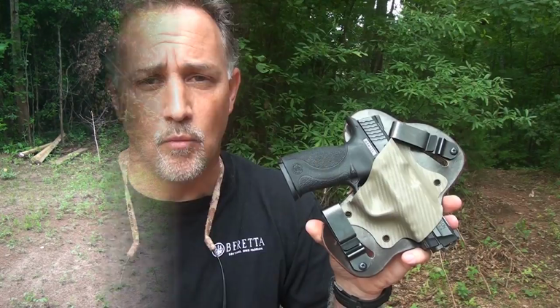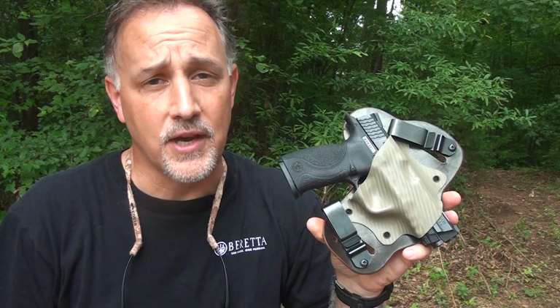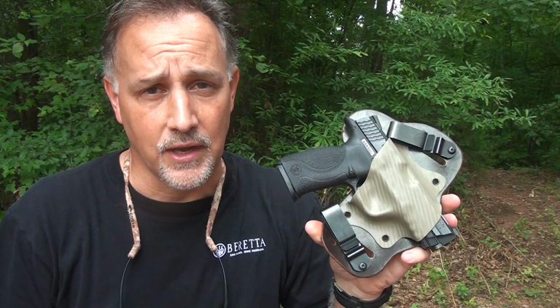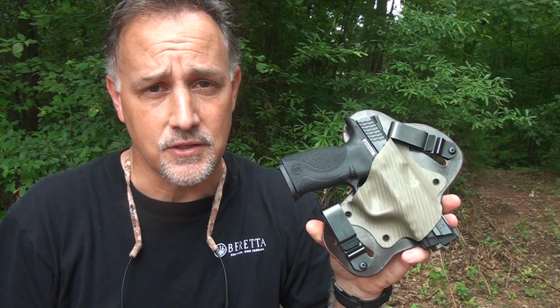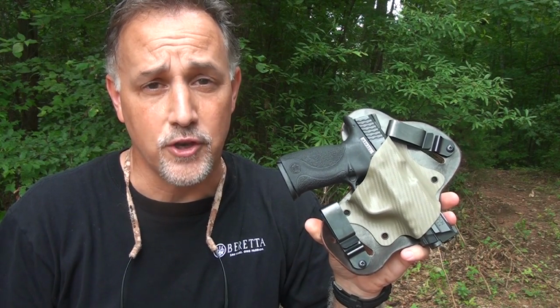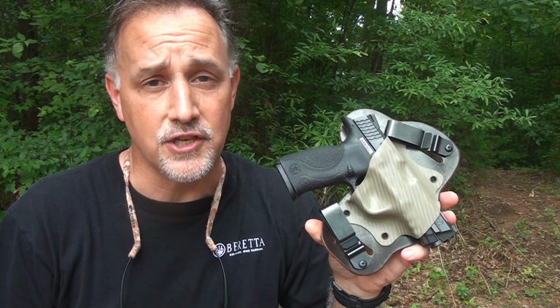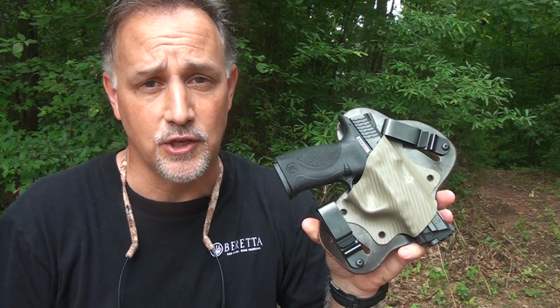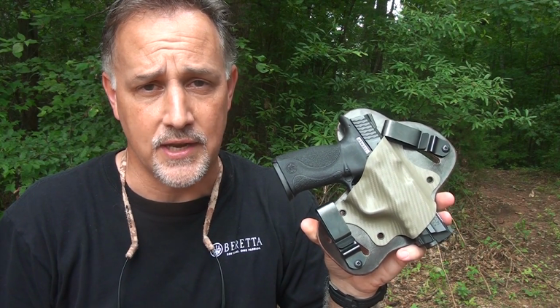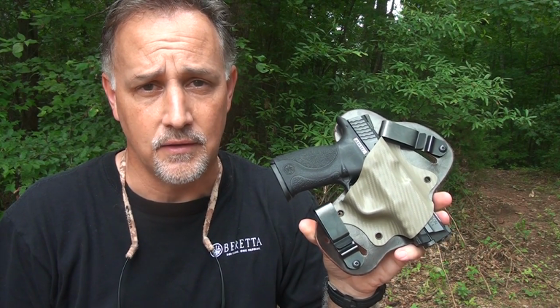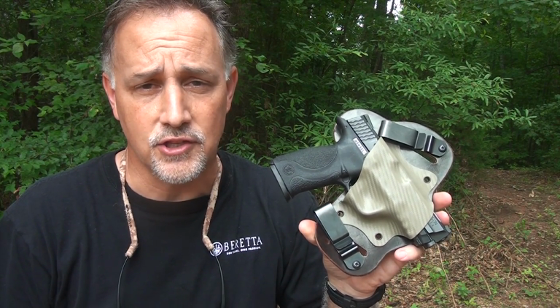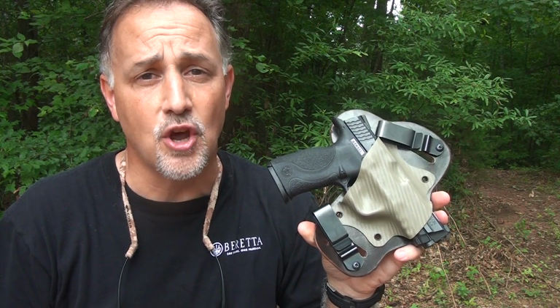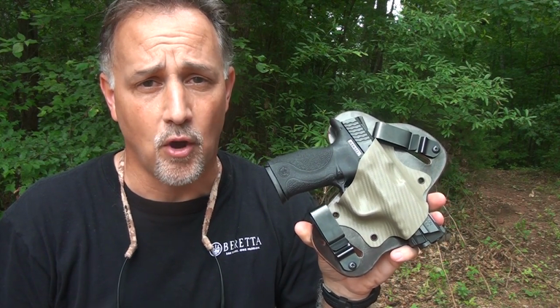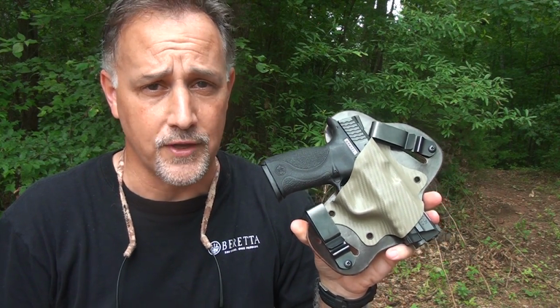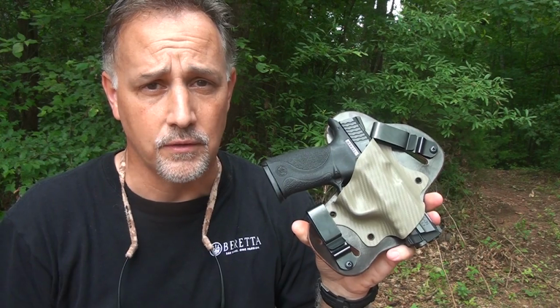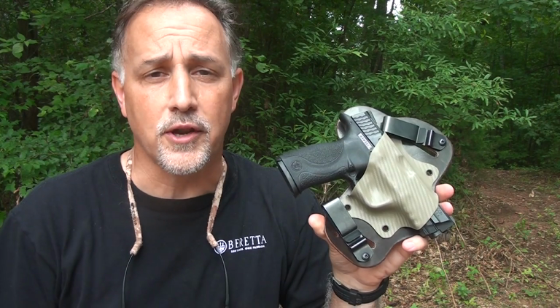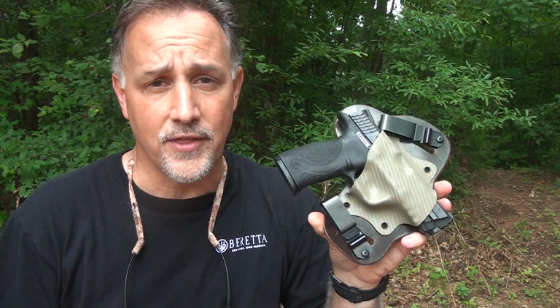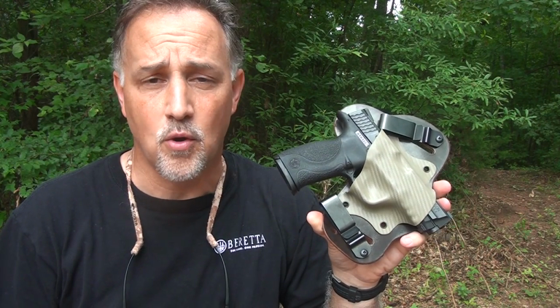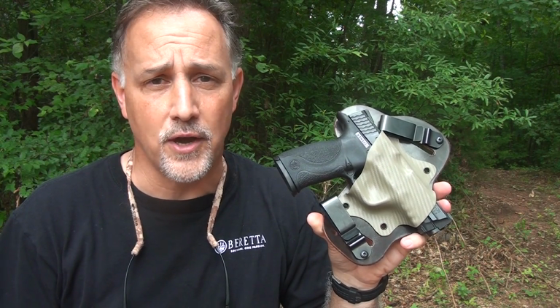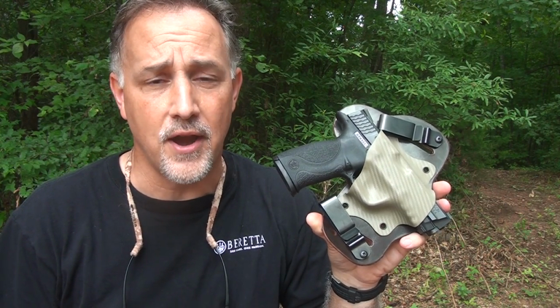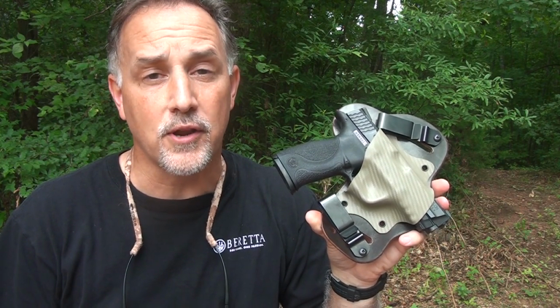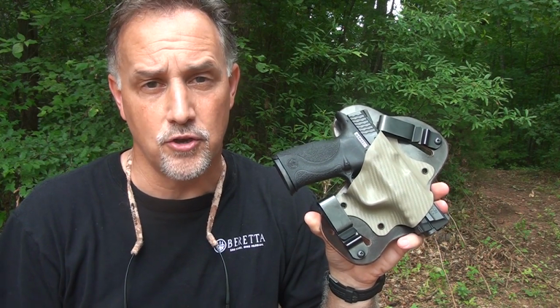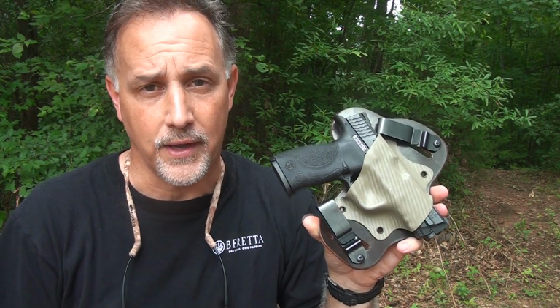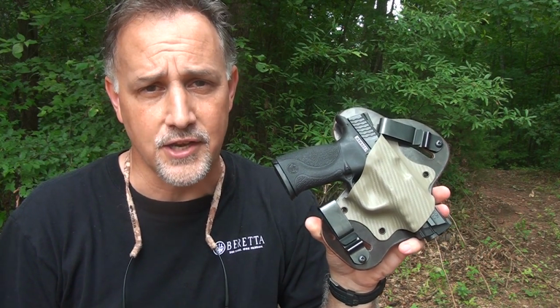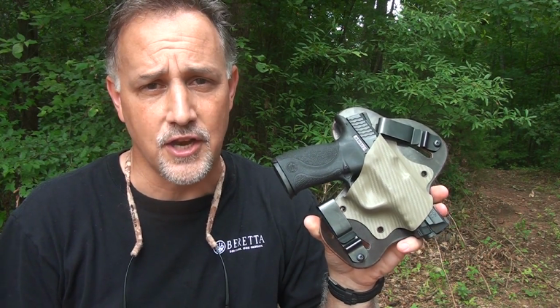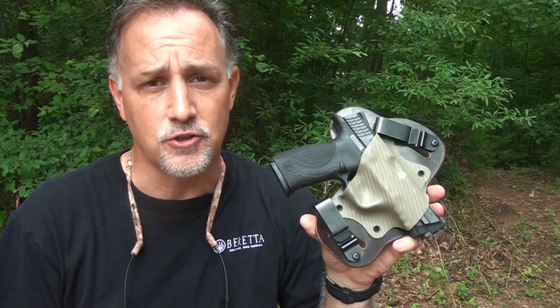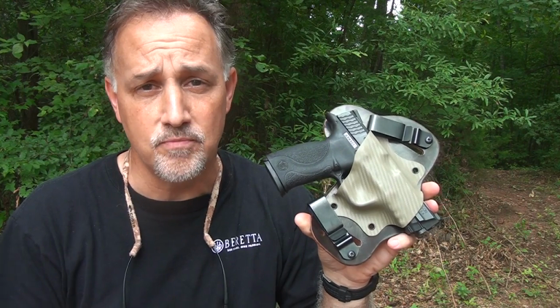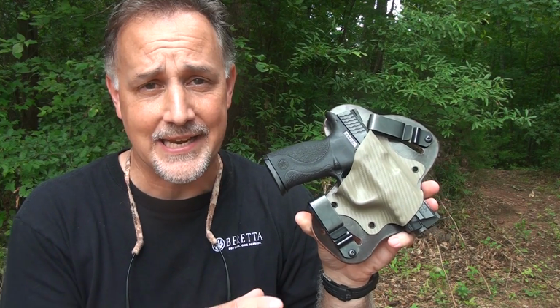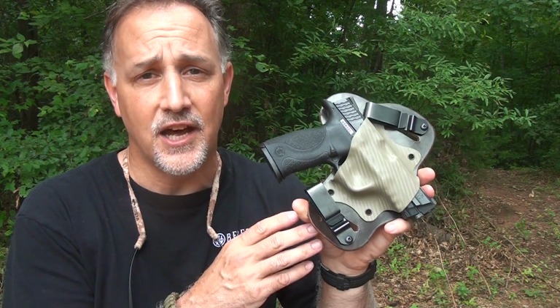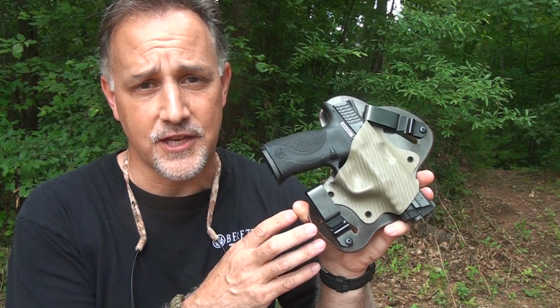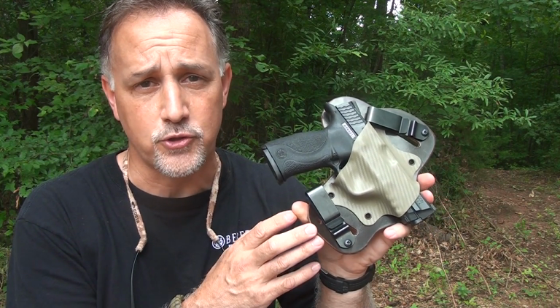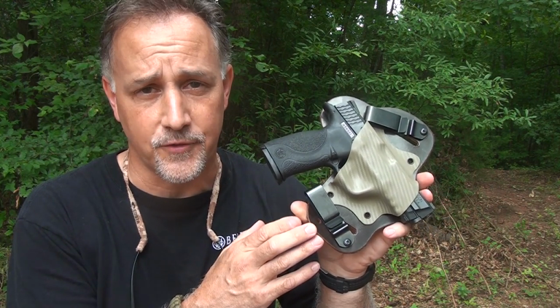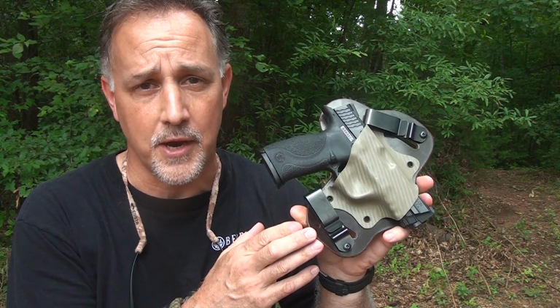One thing I've come to realize as someone who carries concealed every day is there is no one holster that fits all. According to the weather, according to what you're wearing, according to where you're going, there are a lot of different scenarios where you might need a different type of holster for different situations.